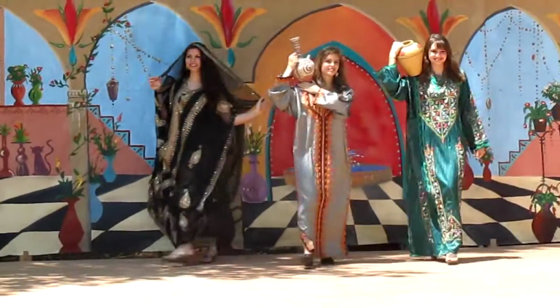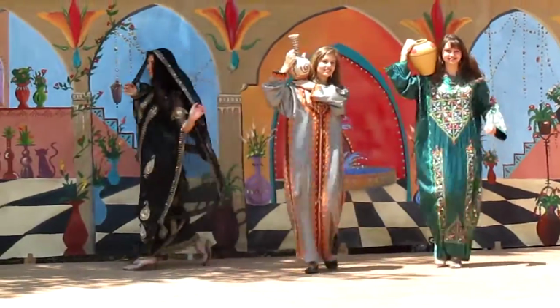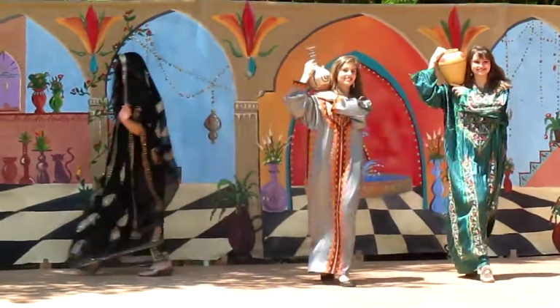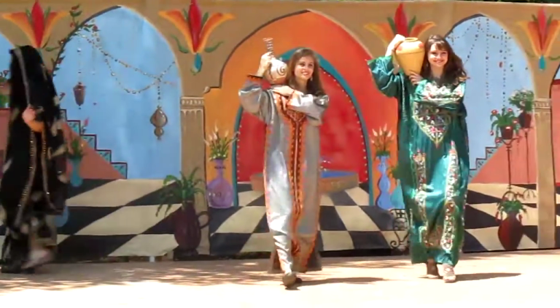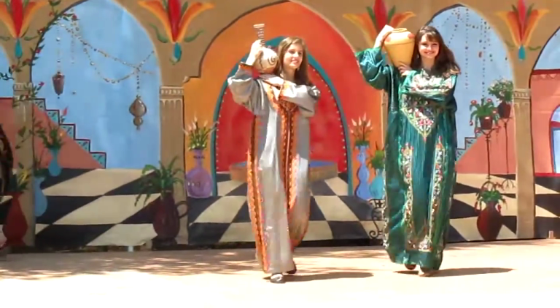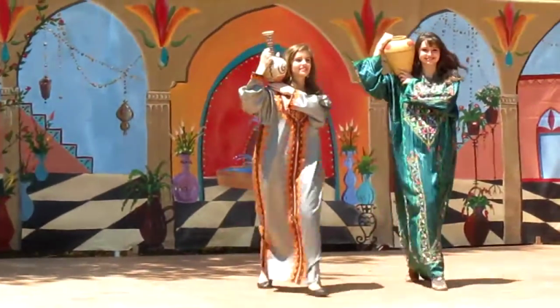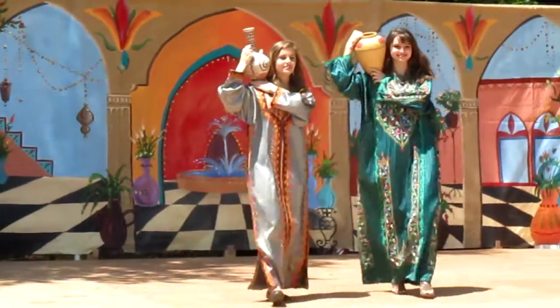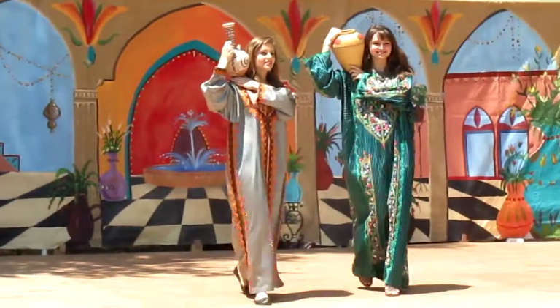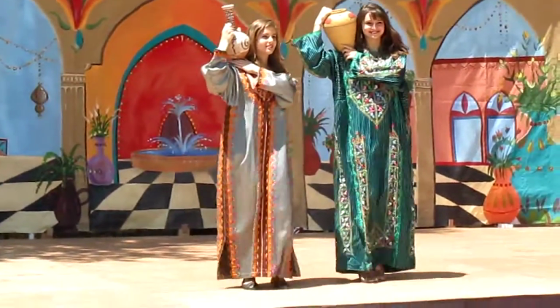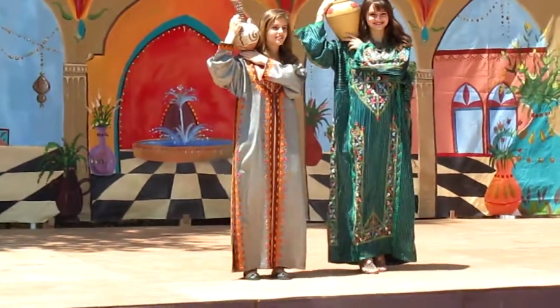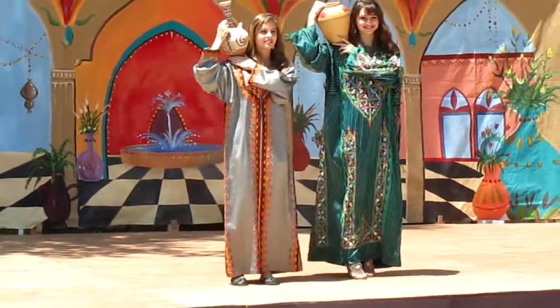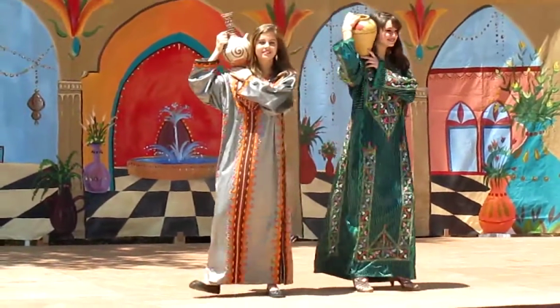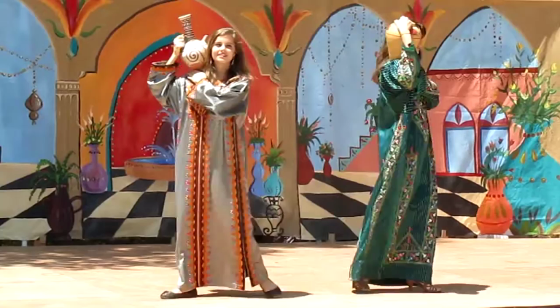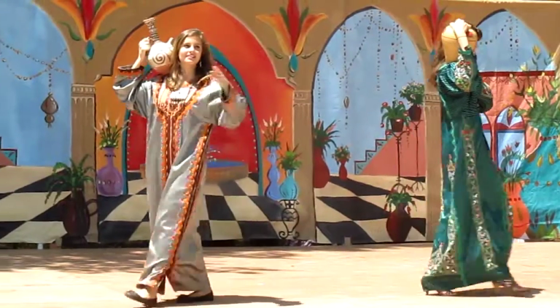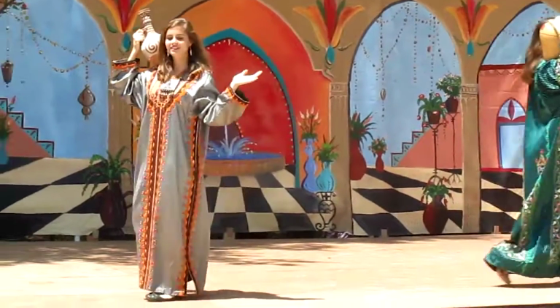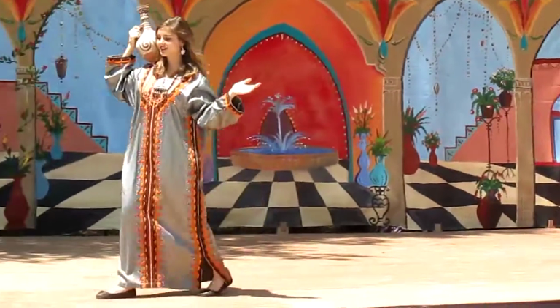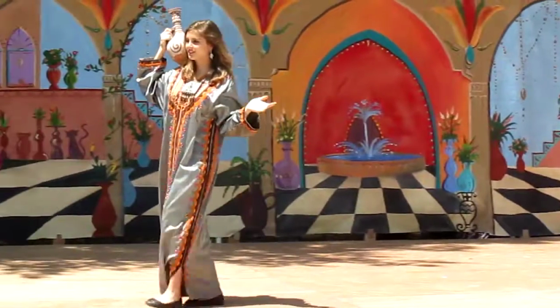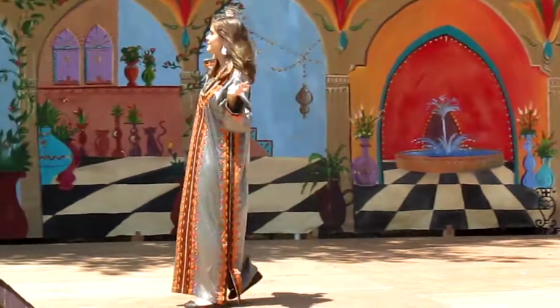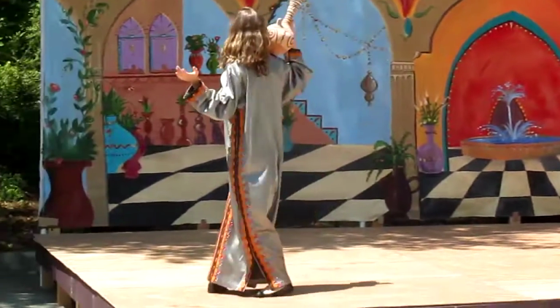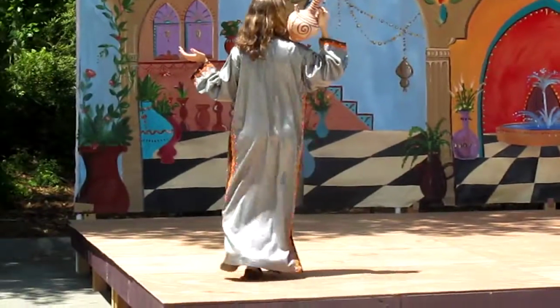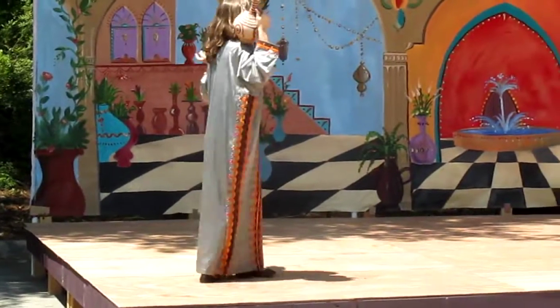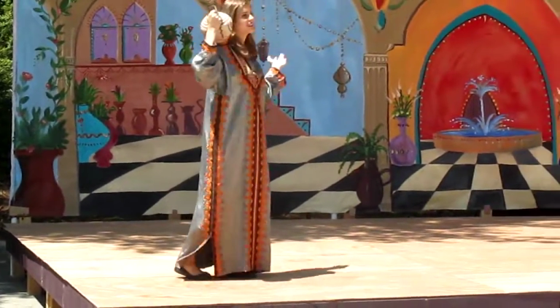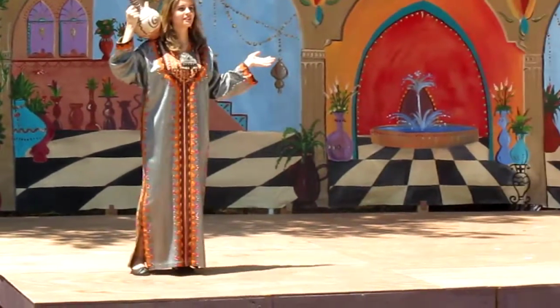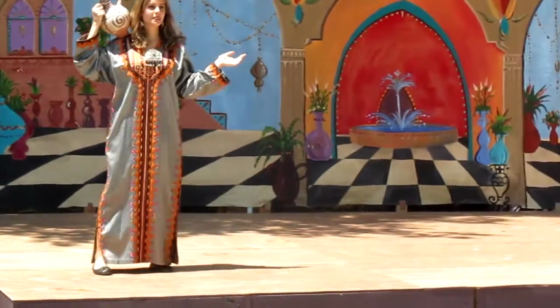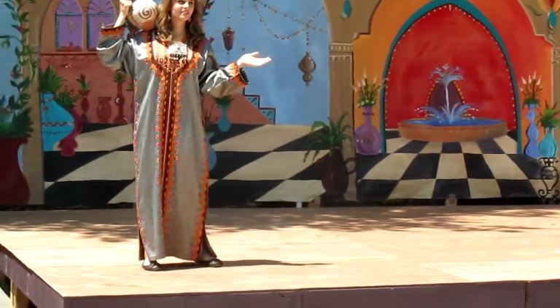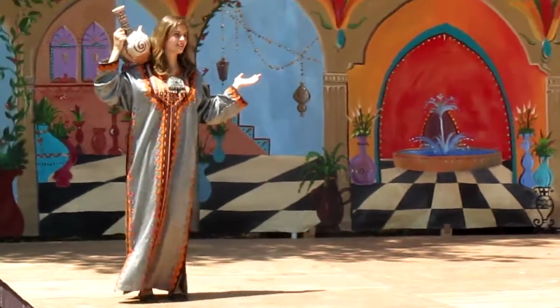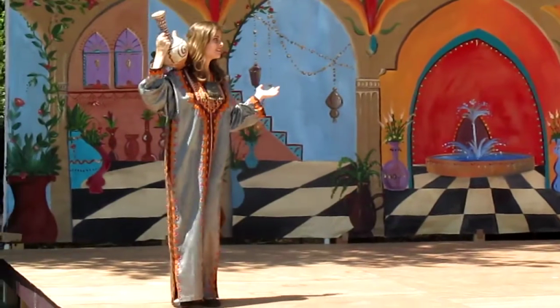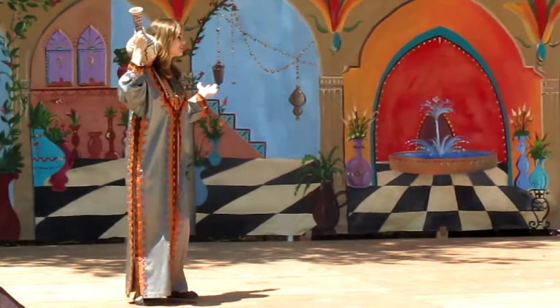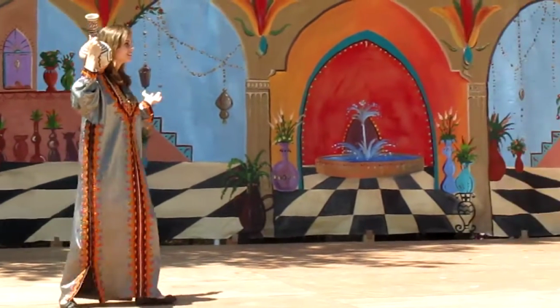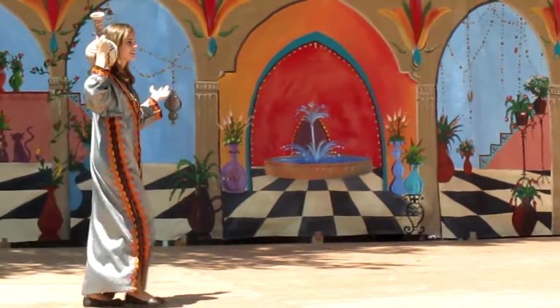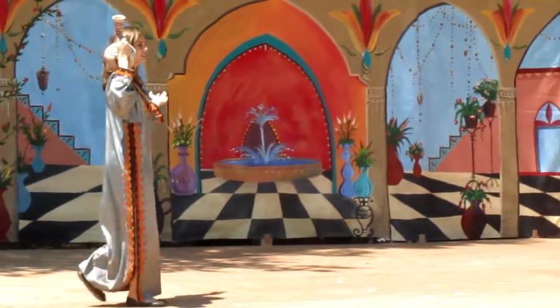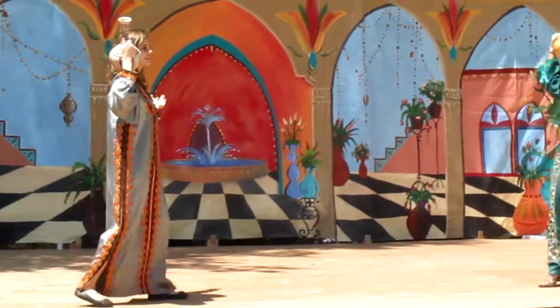Our journey takes us to Jordan. Naida and Yasmeen are modeling black silk dresses with passing stripes, beautifully adorned with flowery designs typical of the region.